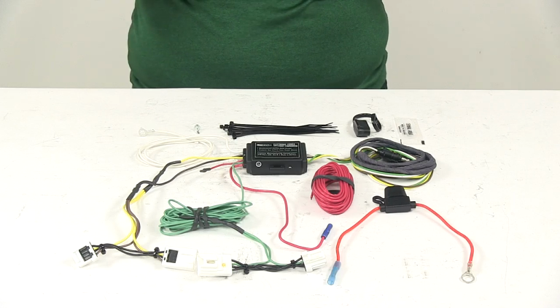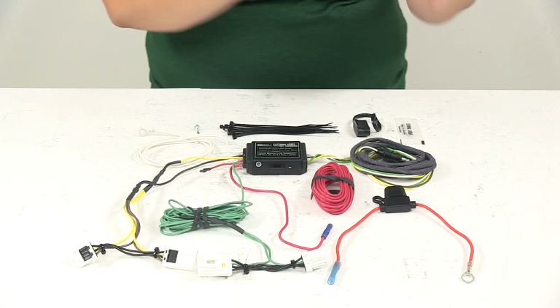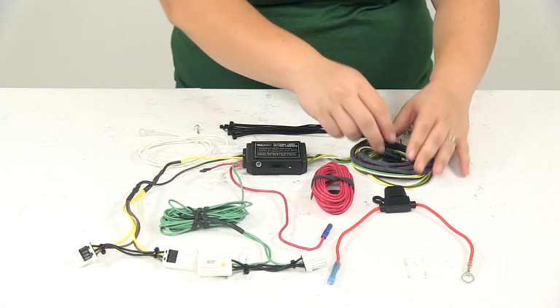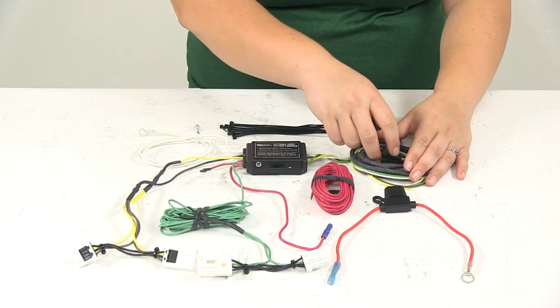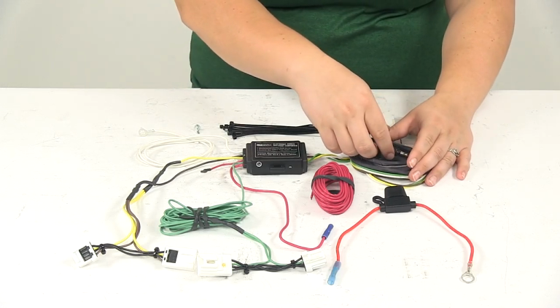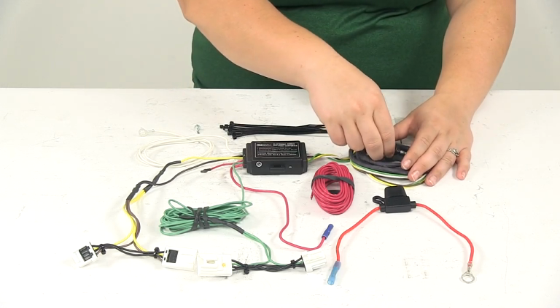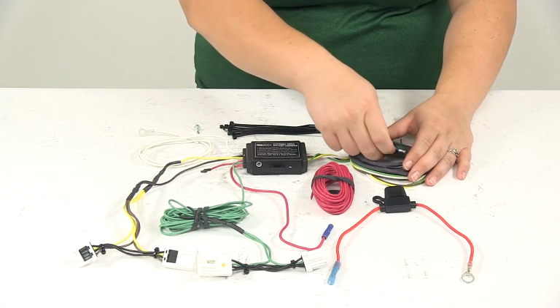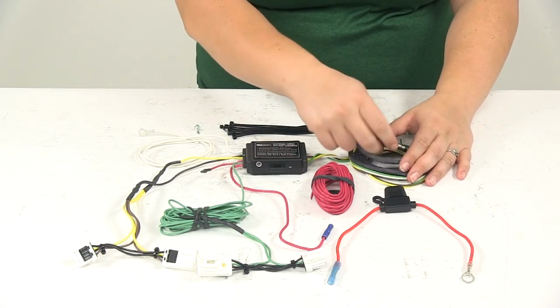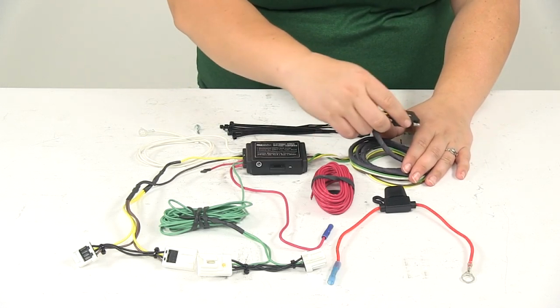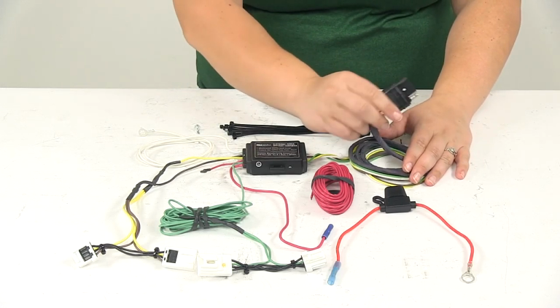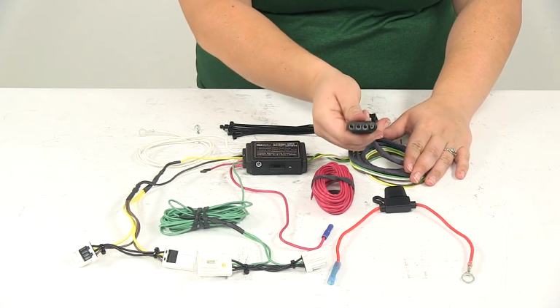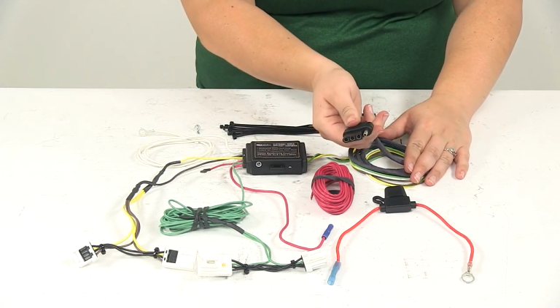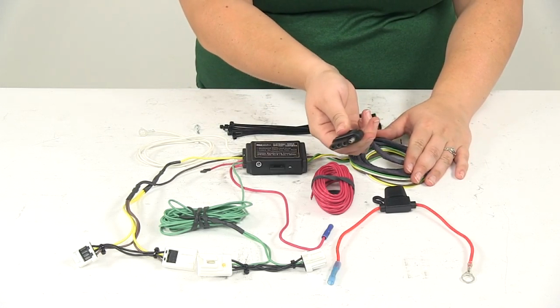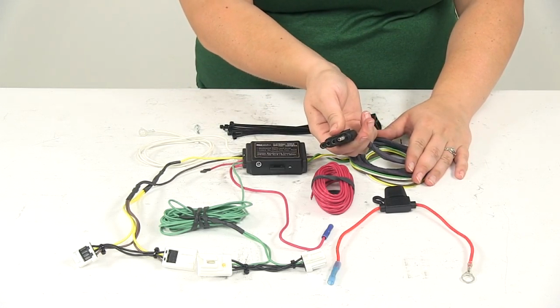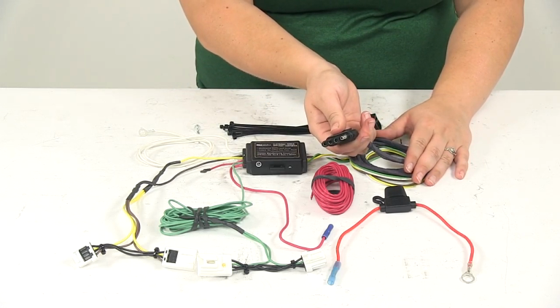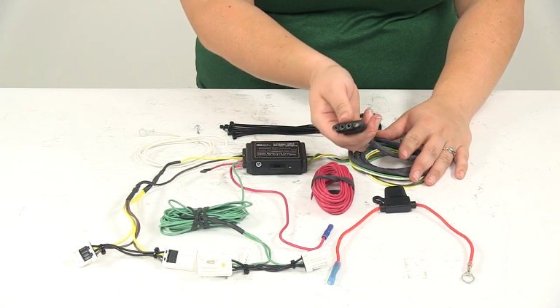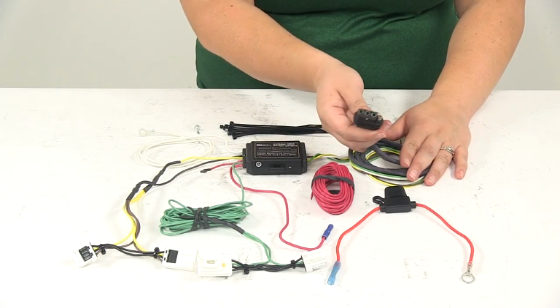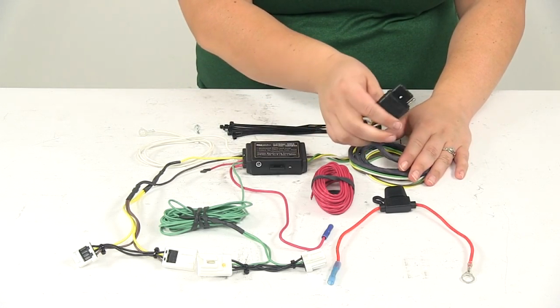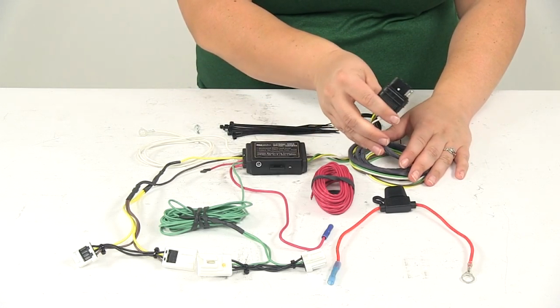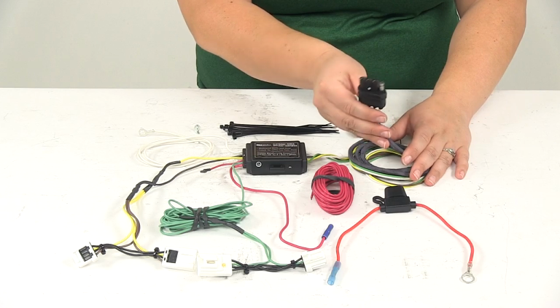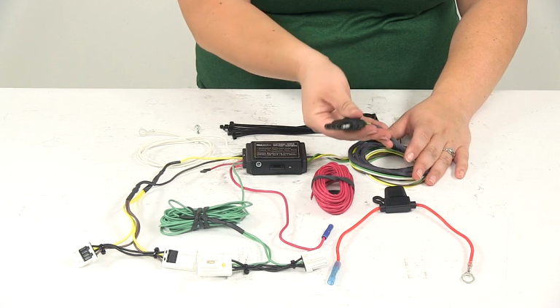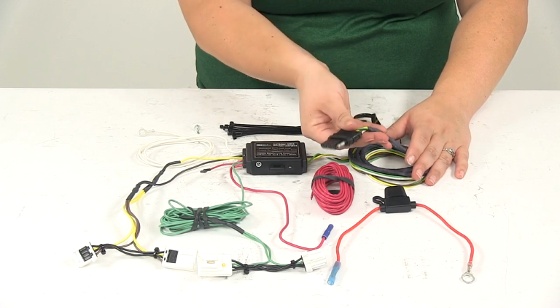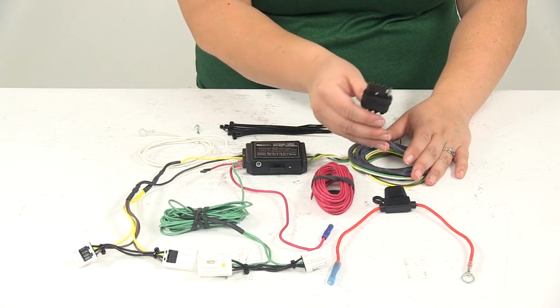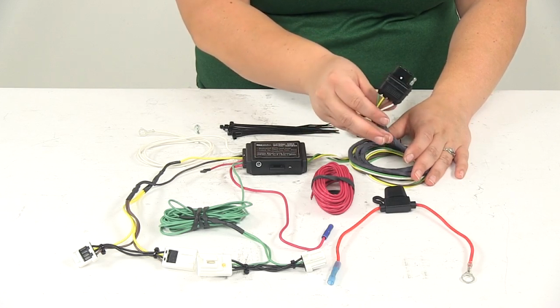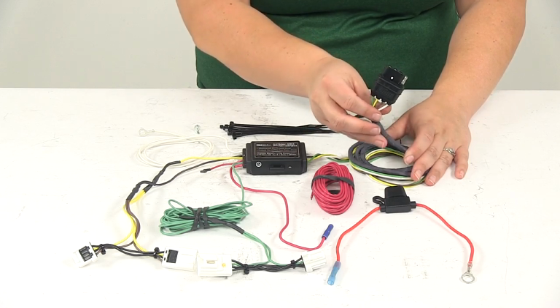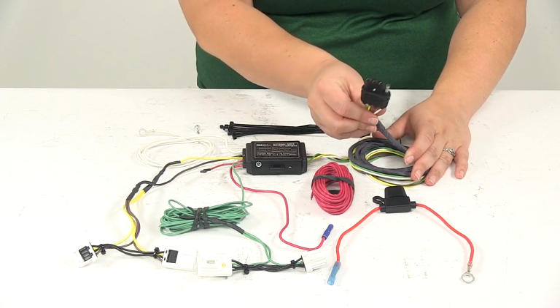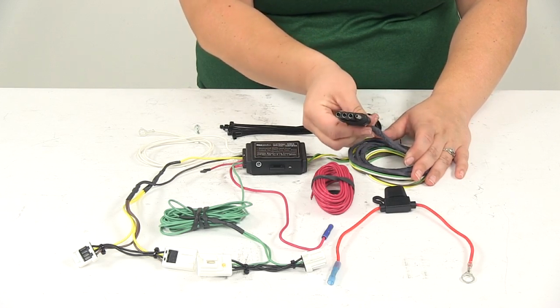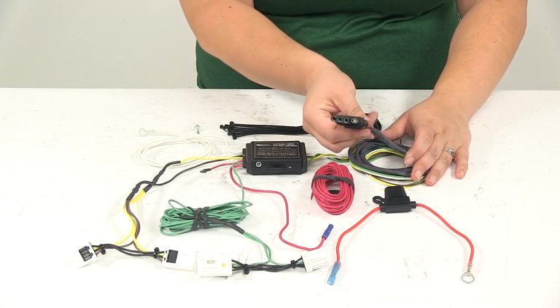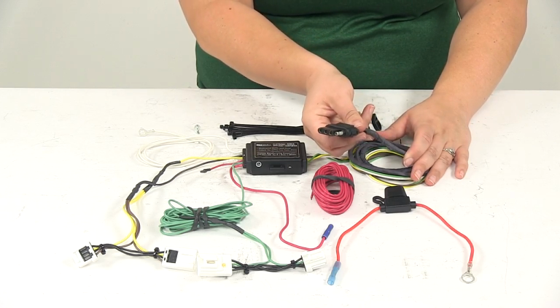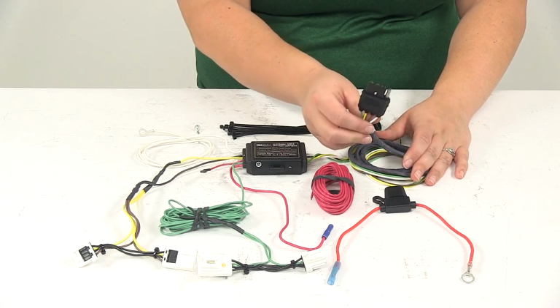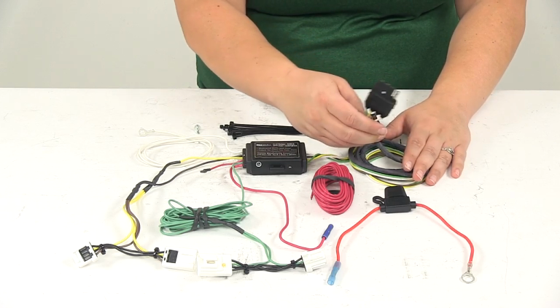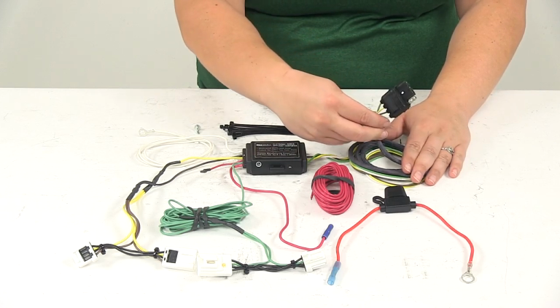It does have that industry standard four pole flat connector. Of course, this can work with five, six, and seven pole adapters, which are sold separately.